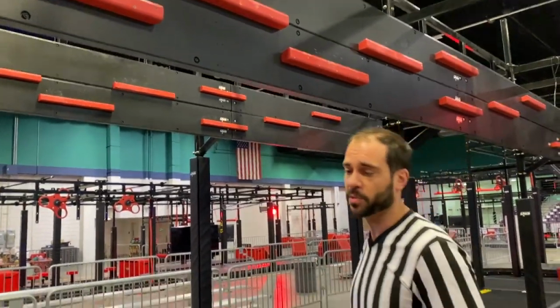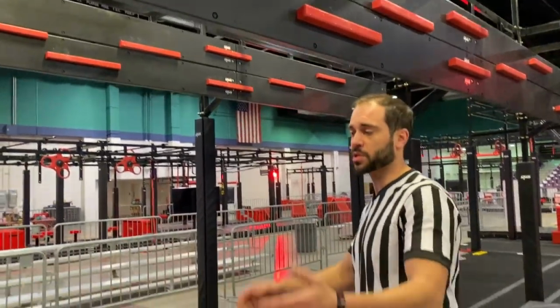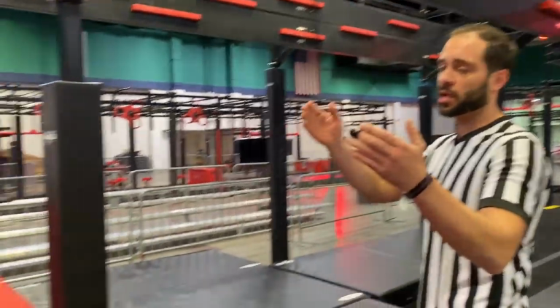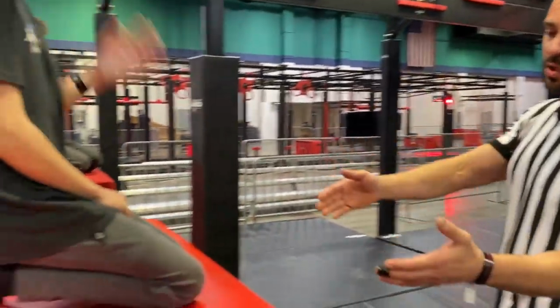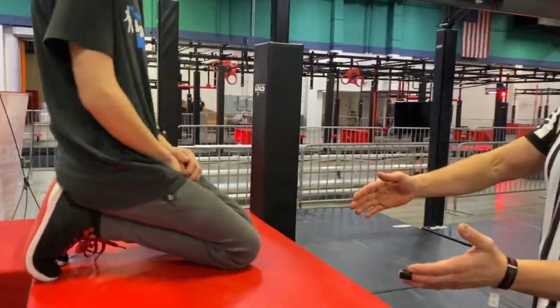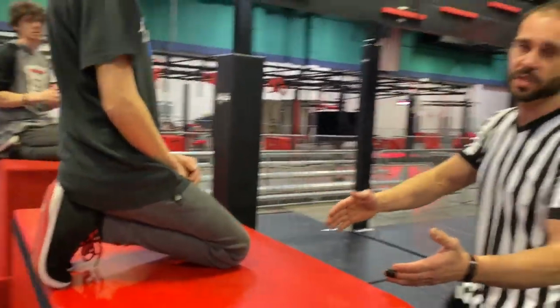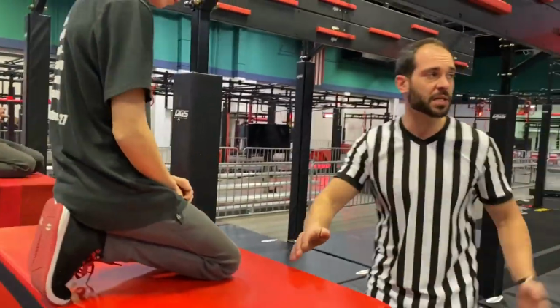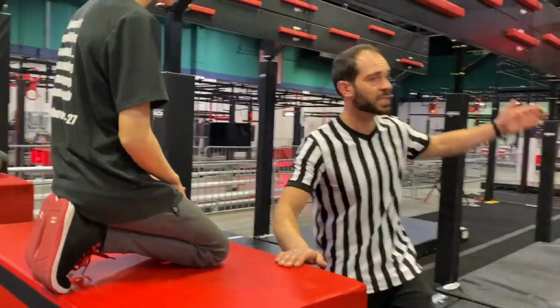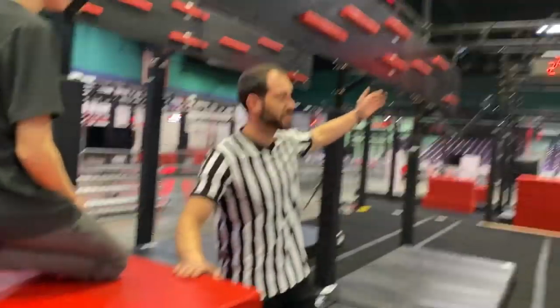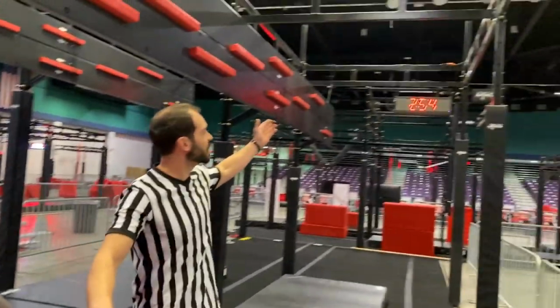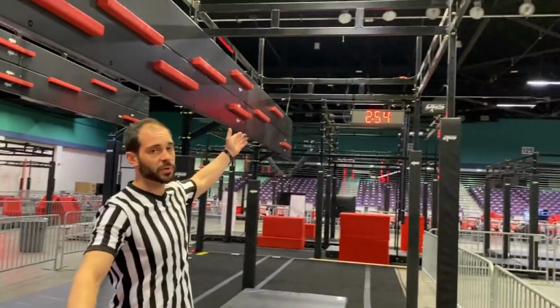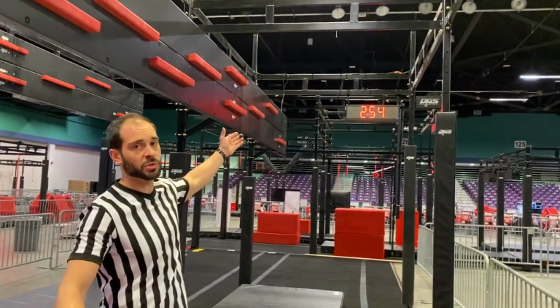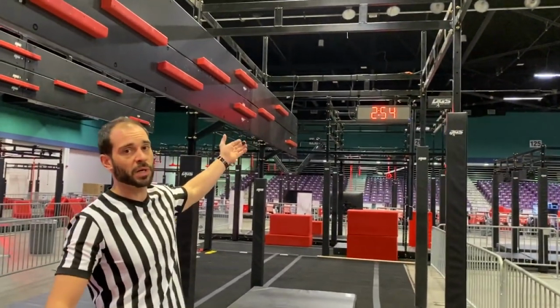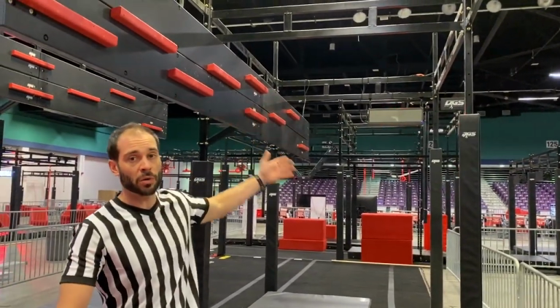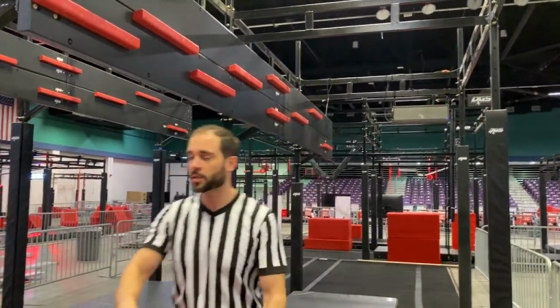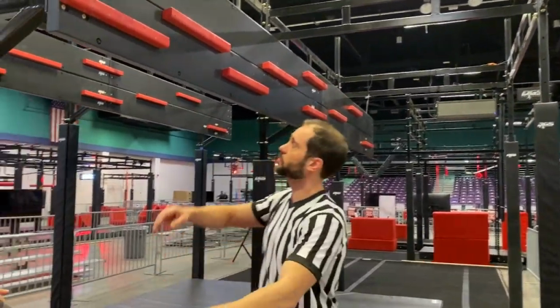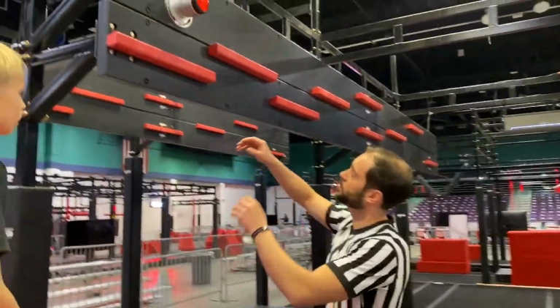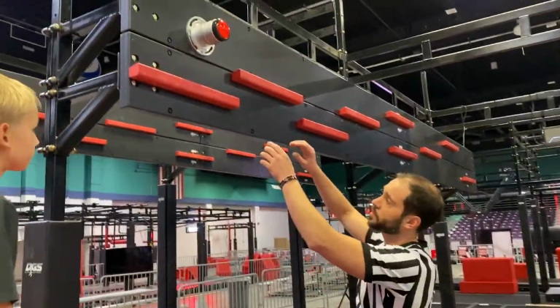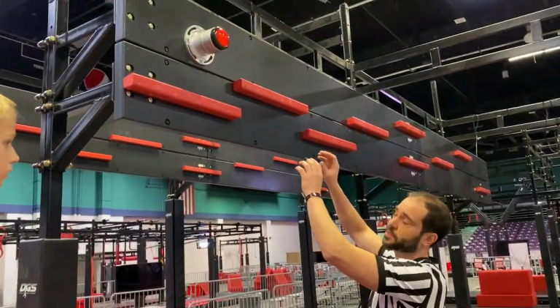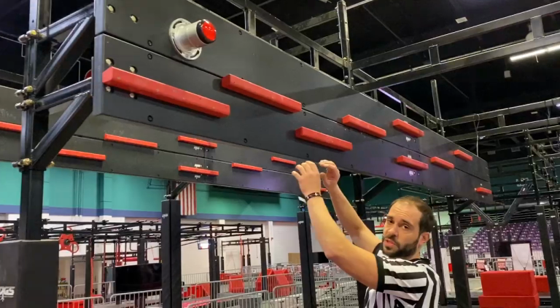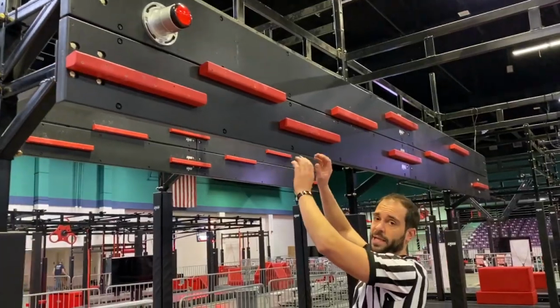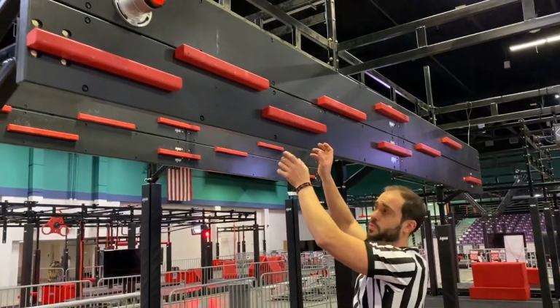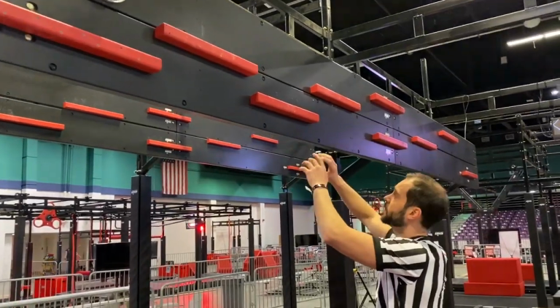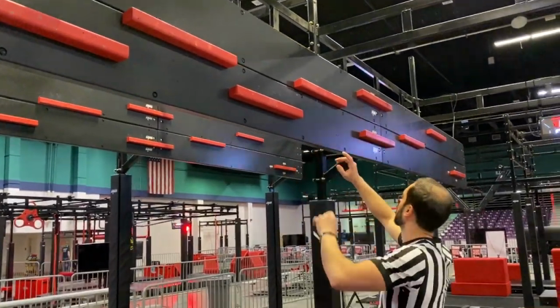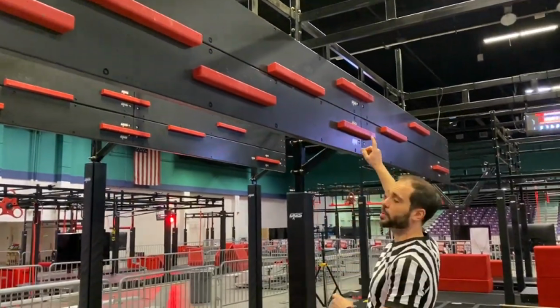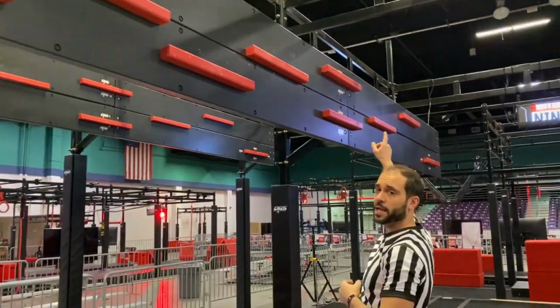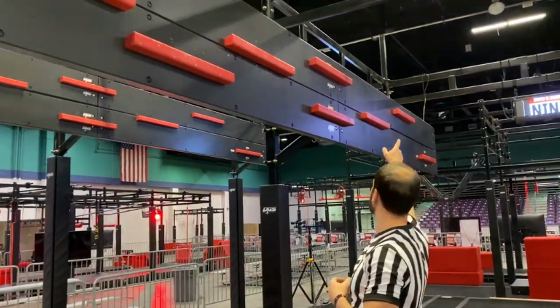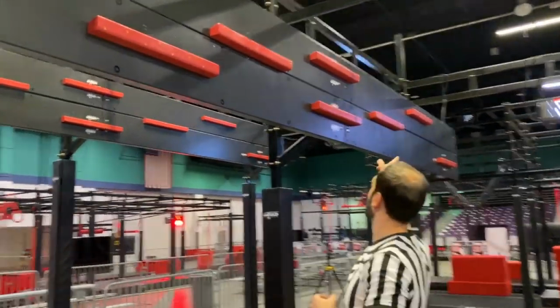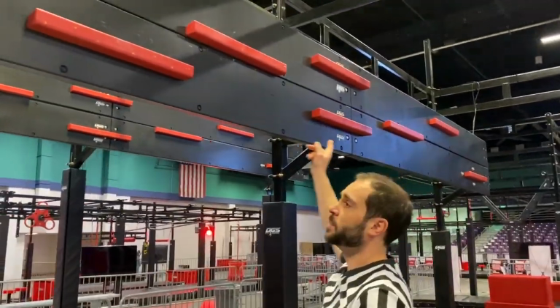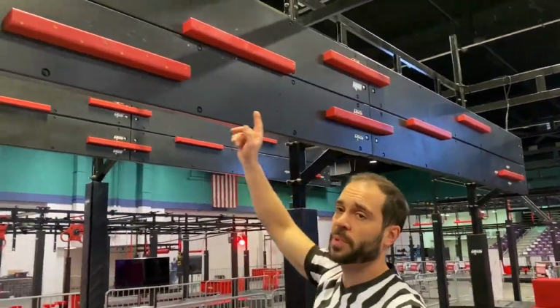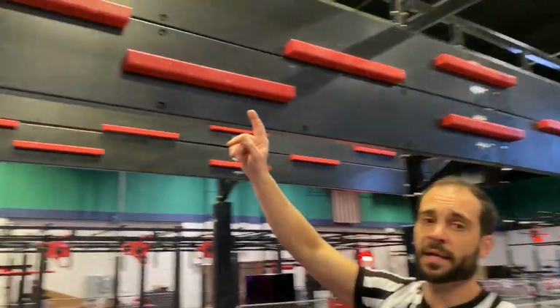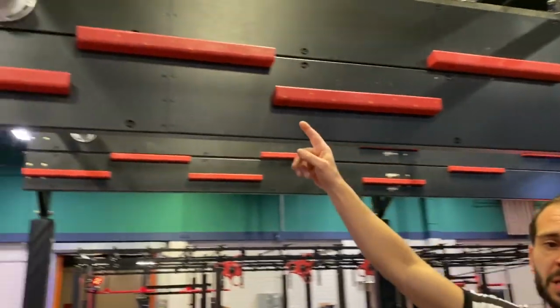Competitors will start on these red blocks. When they see the NinjaWorks timer system go 3, 2, 1, go, competitors will reach up, grab the cliffhanger ledges with their hands only, go all the way to the end, make their way back, and hit the buzzer.